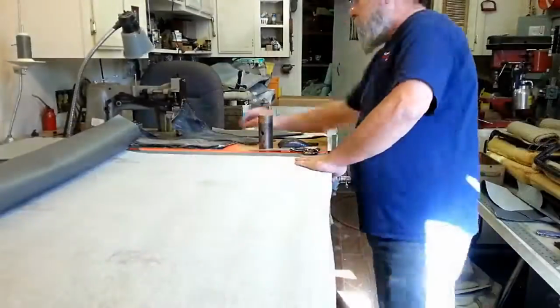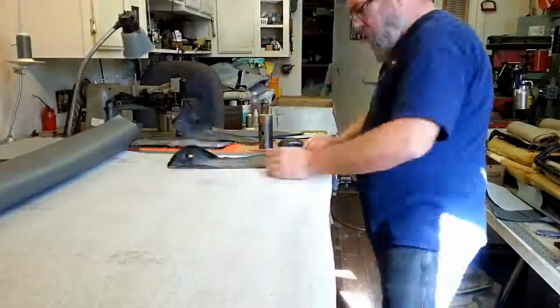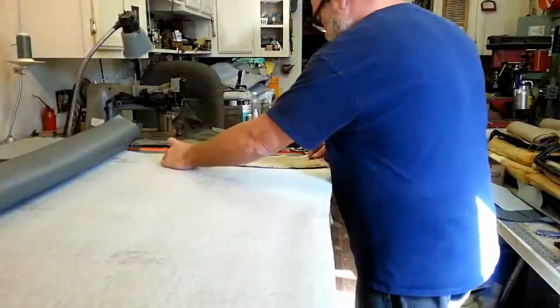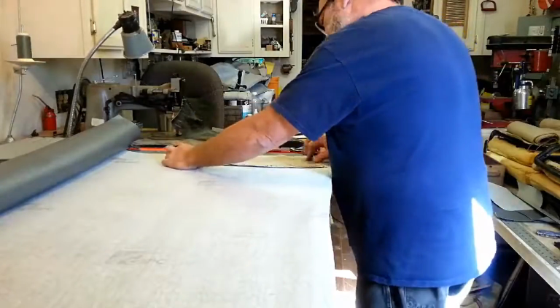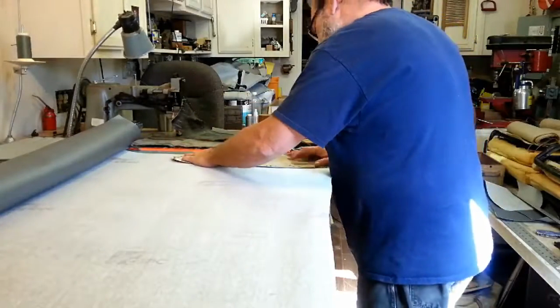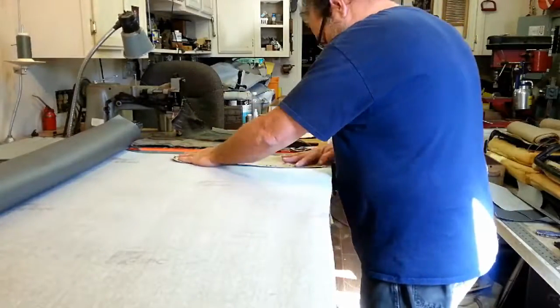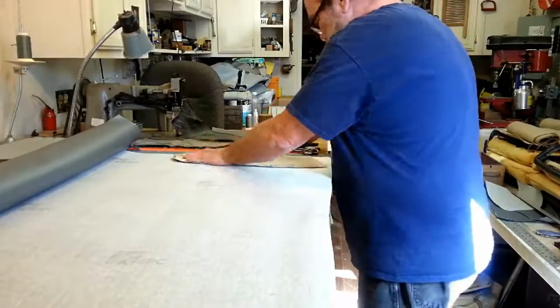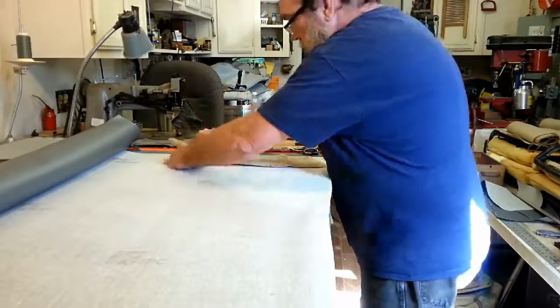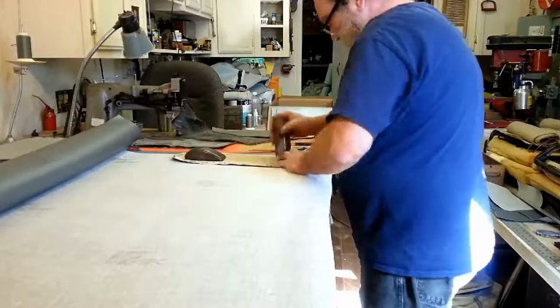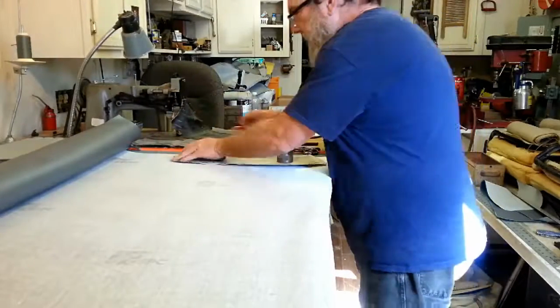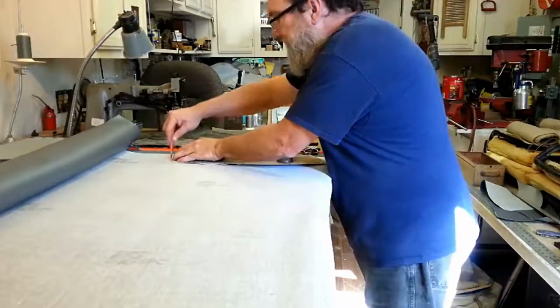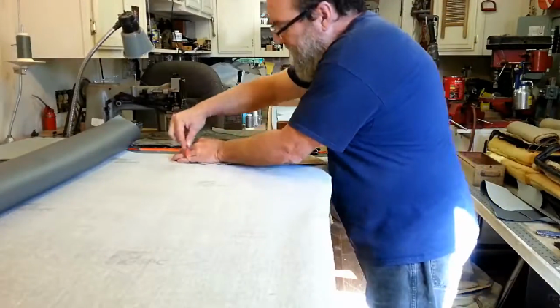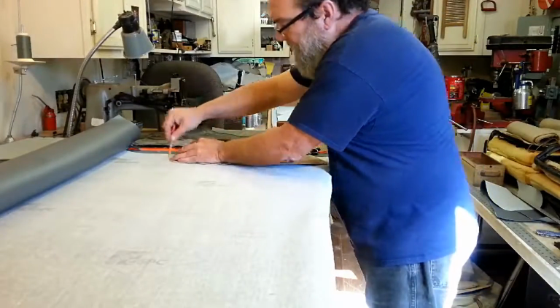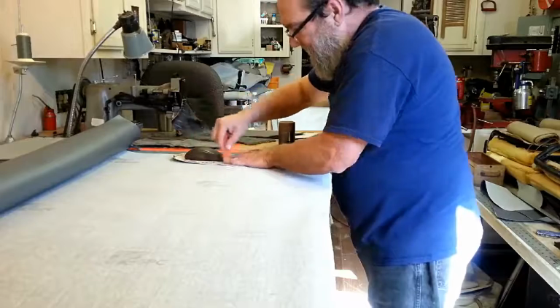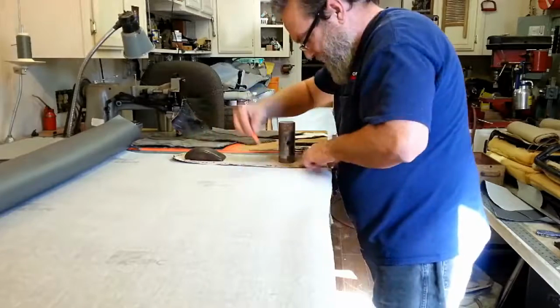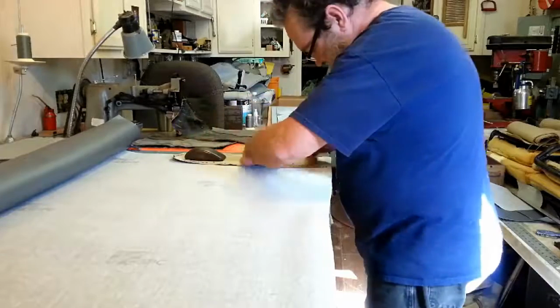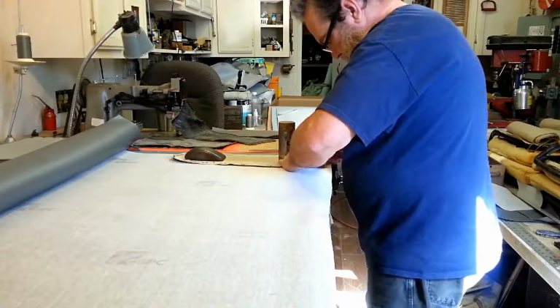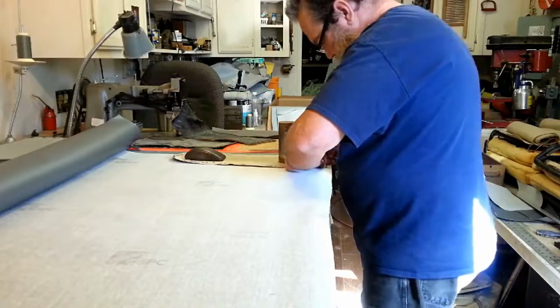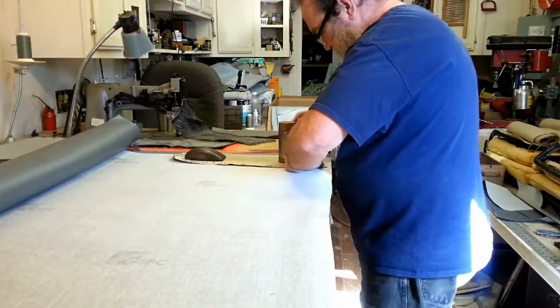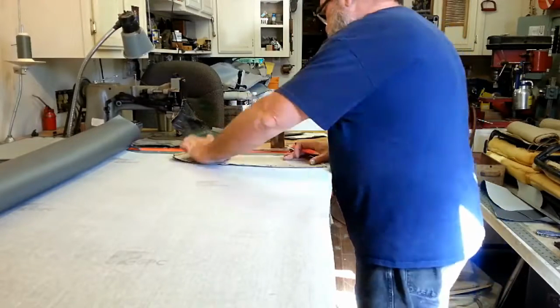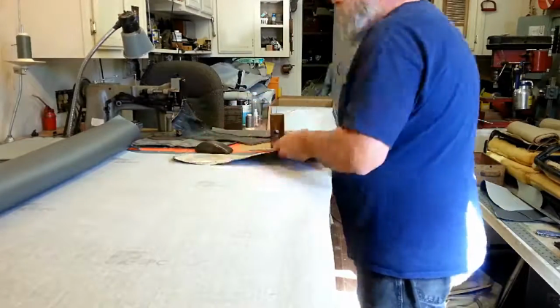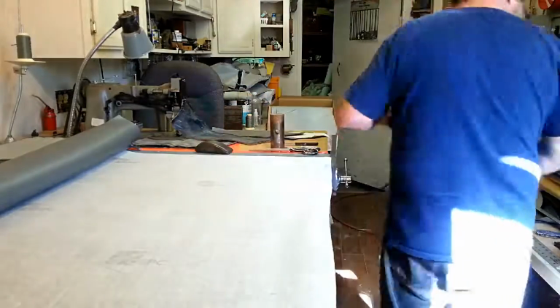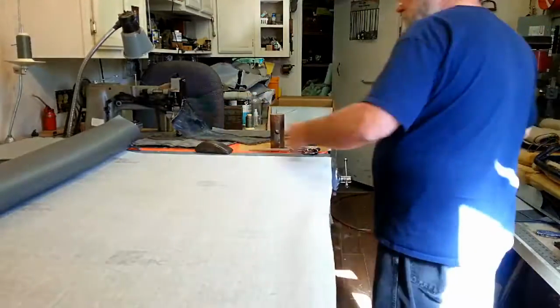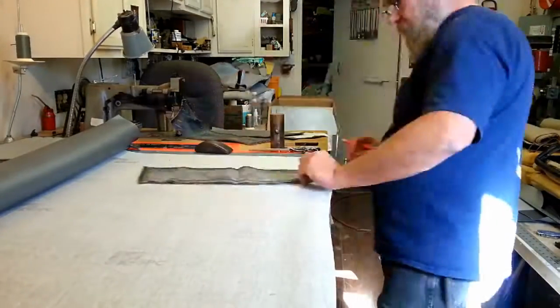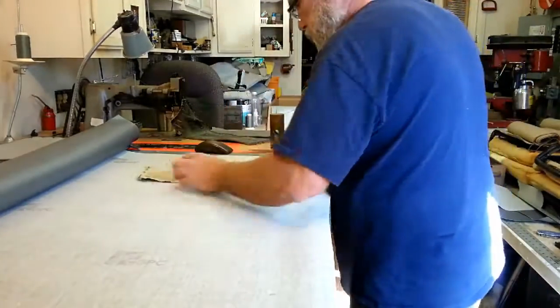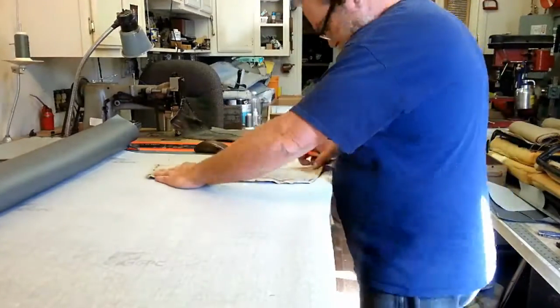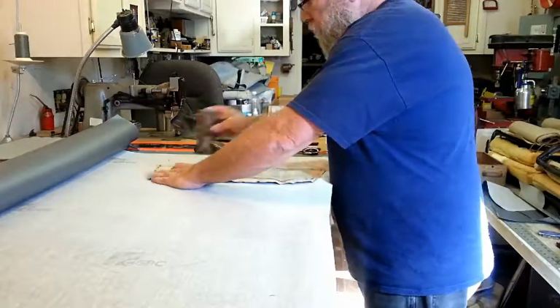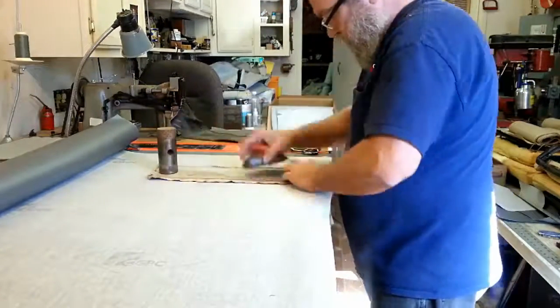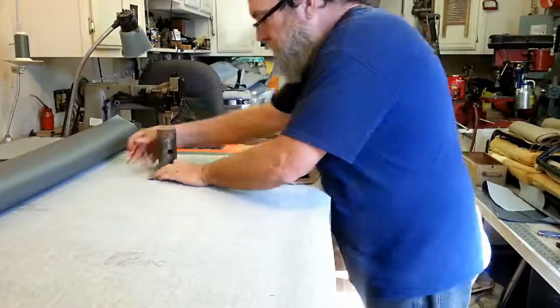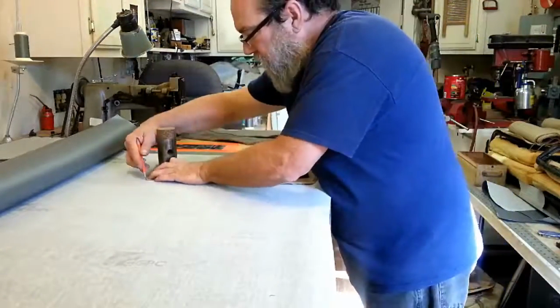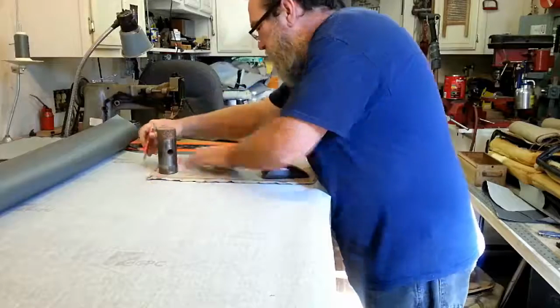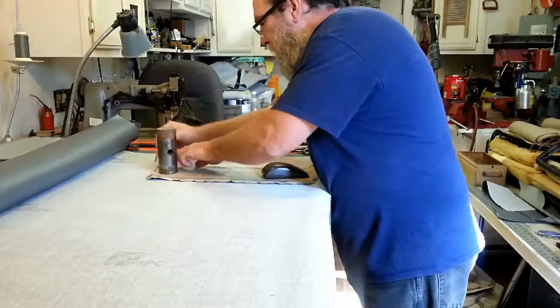Next, I trace and cut the new pieces using the old cover's pieces as patterns. These seats came to me partially finished, so I don't have footage of preparing the patterns.